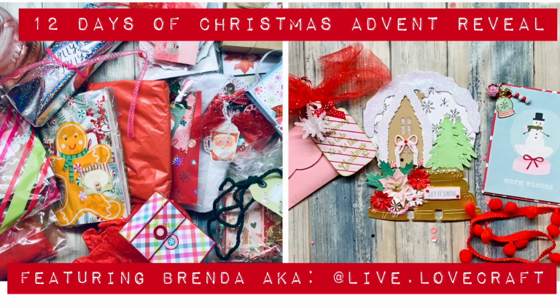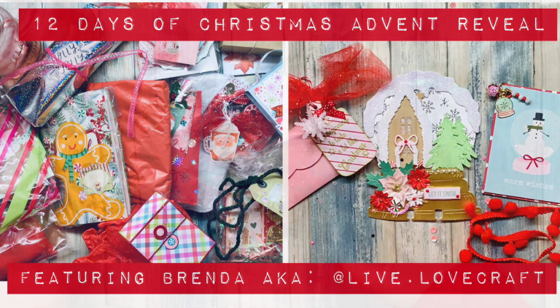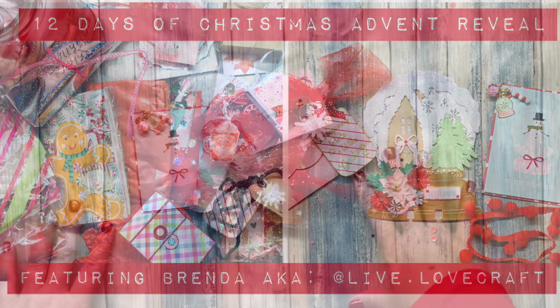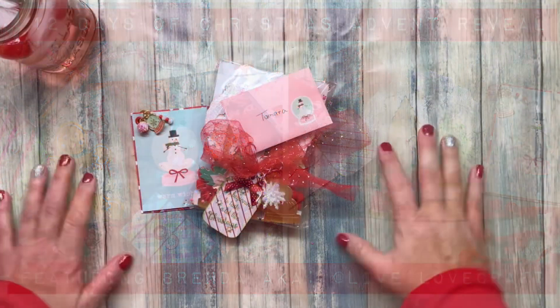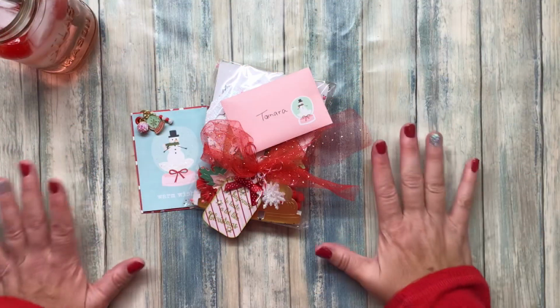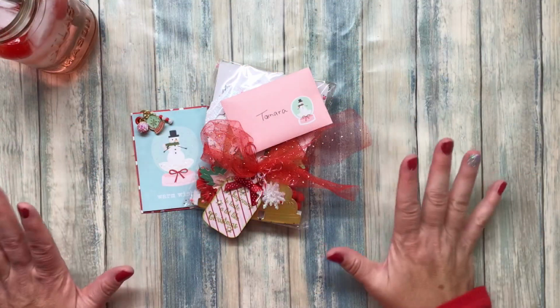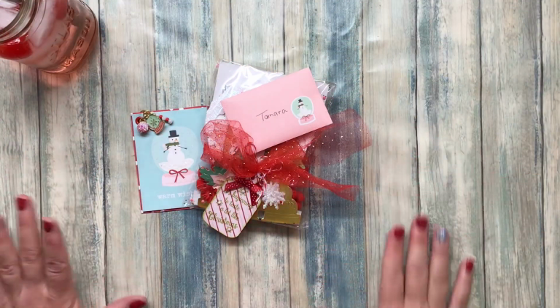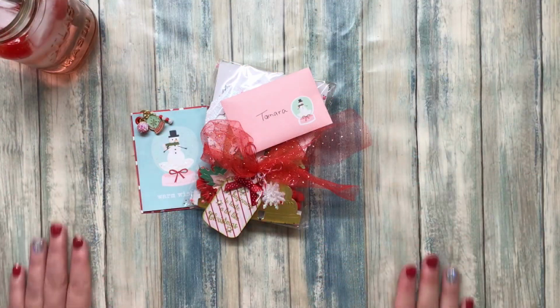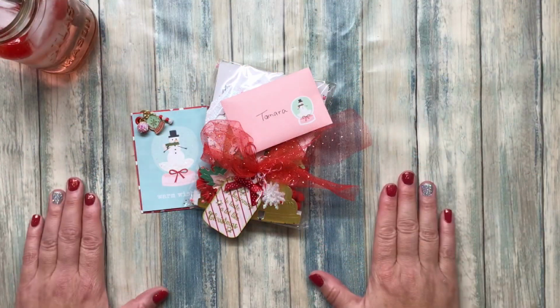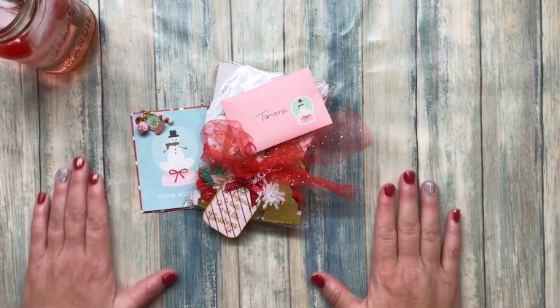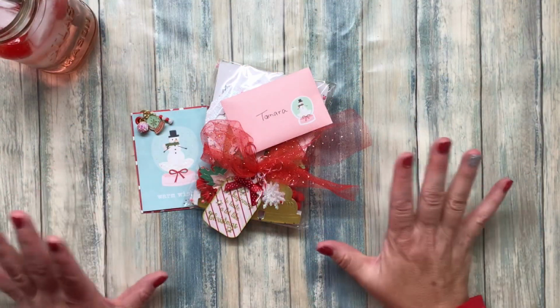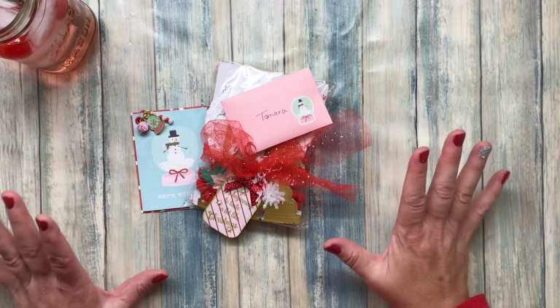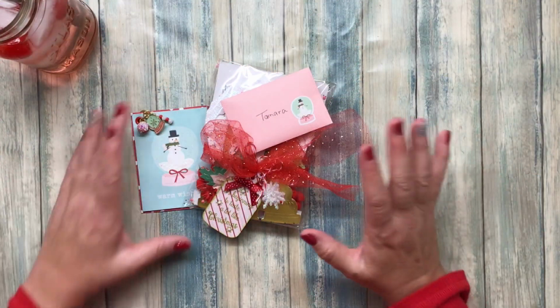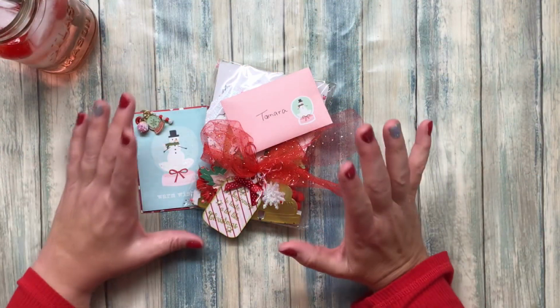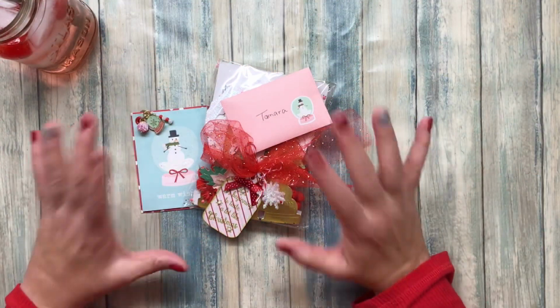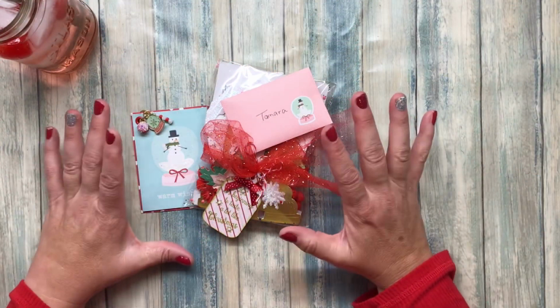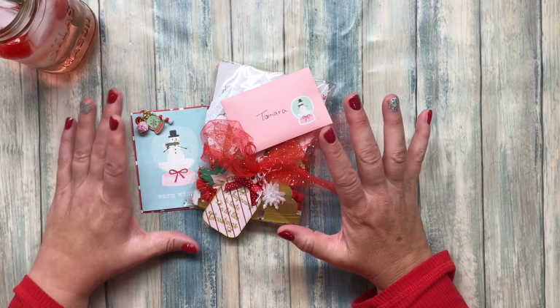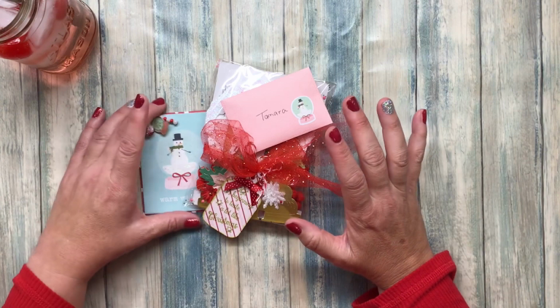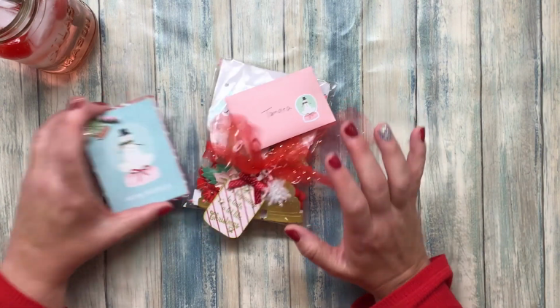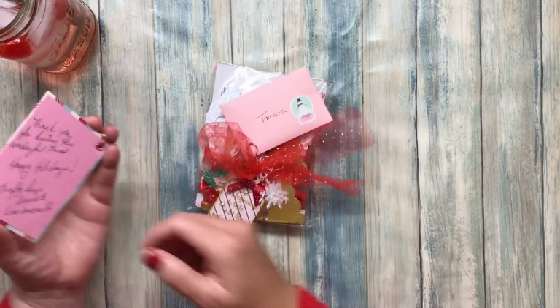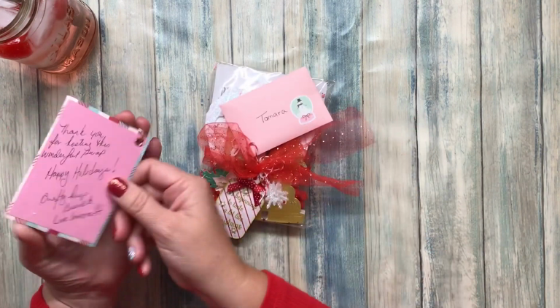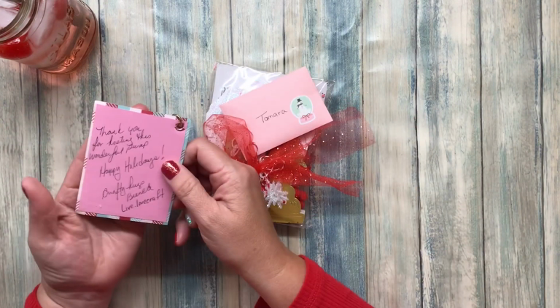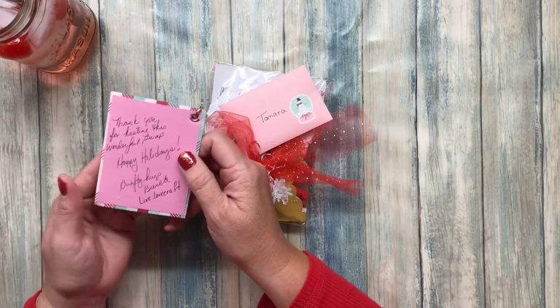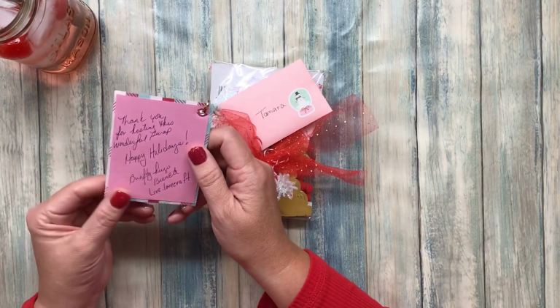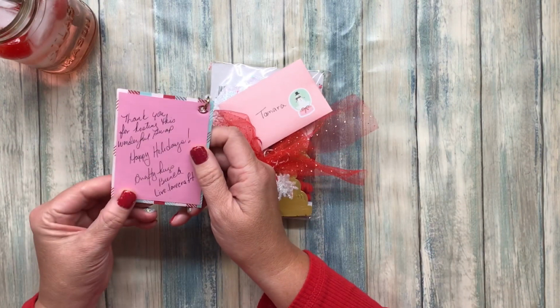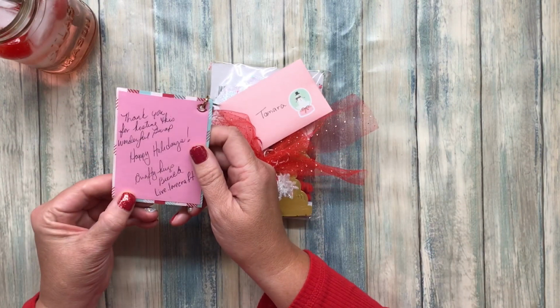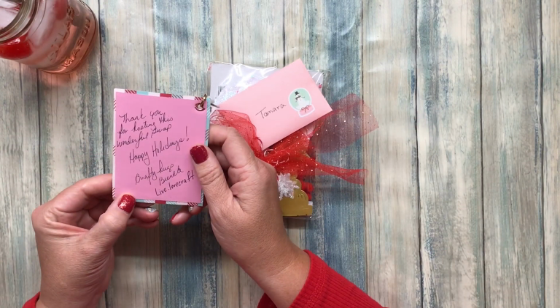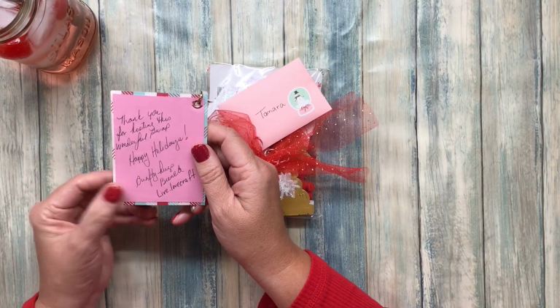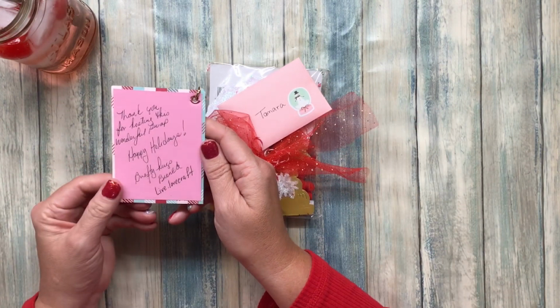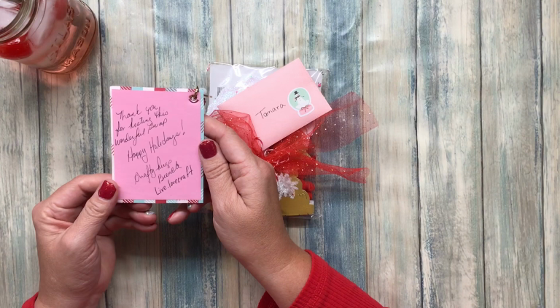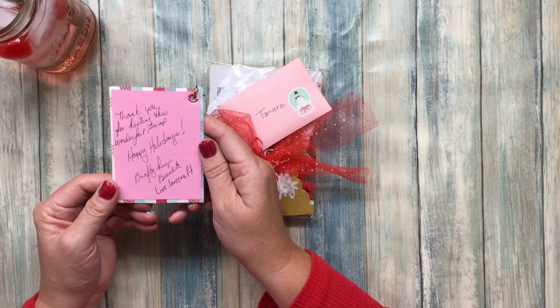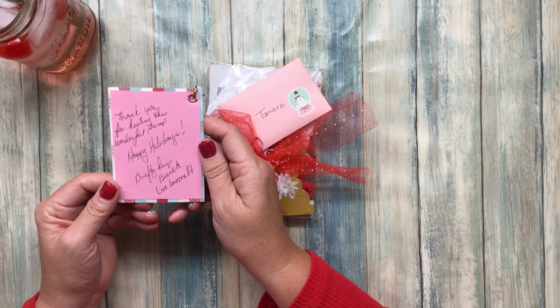Hi there. So I'm back with another advent calendar reveal. I believe this one is from BrendaLive.Lovecraft.